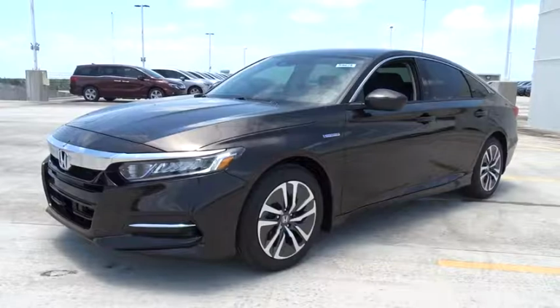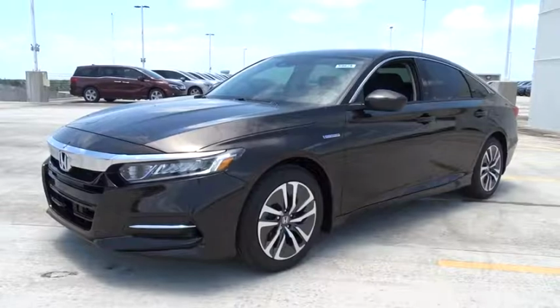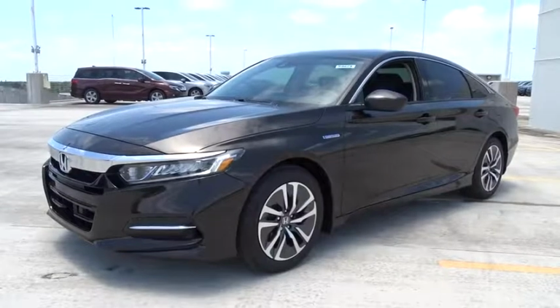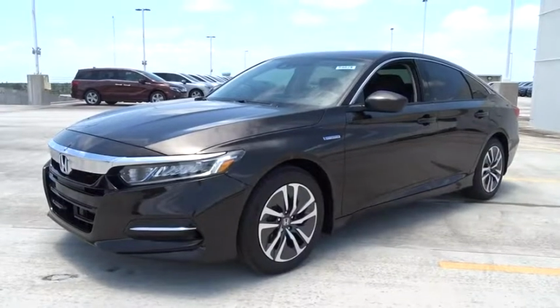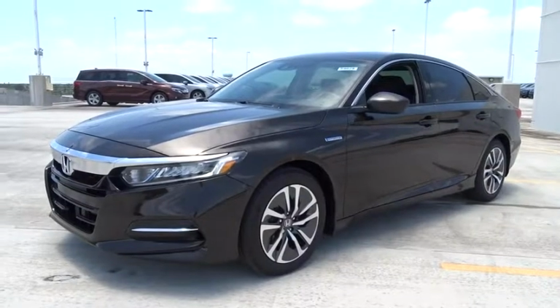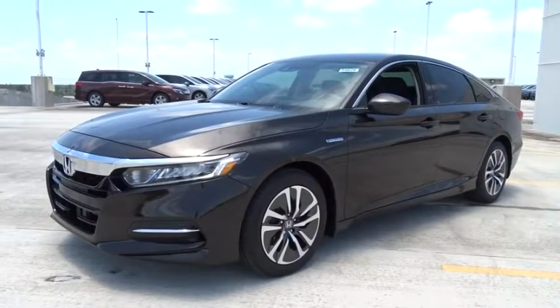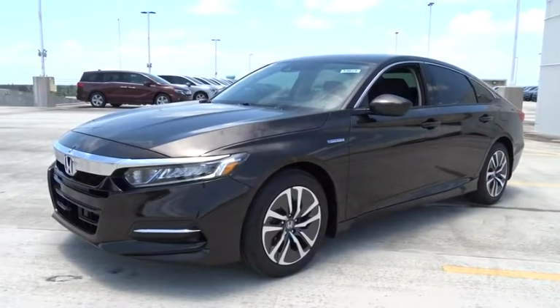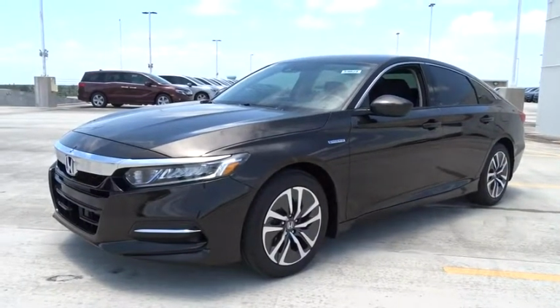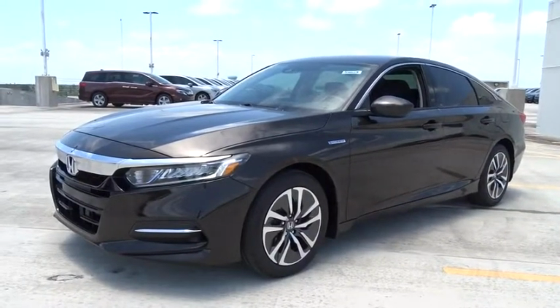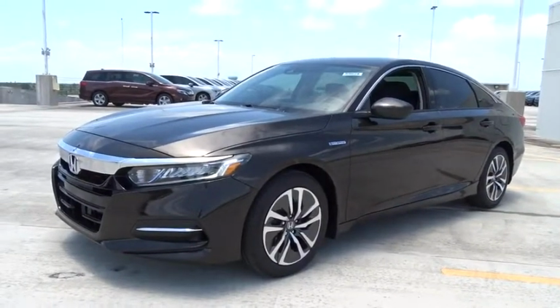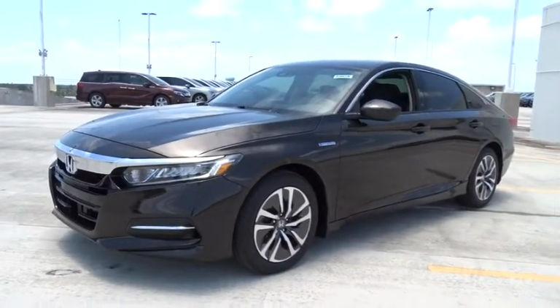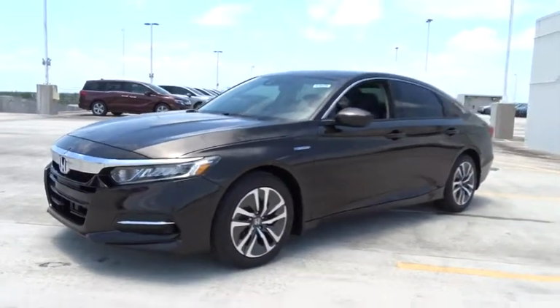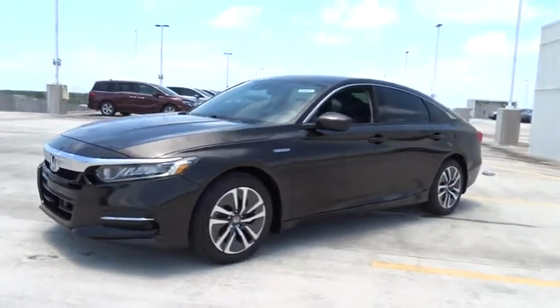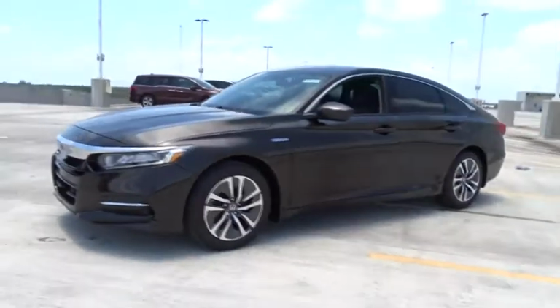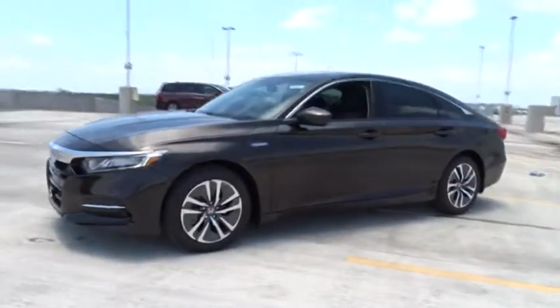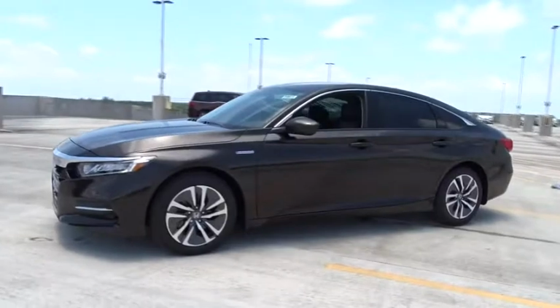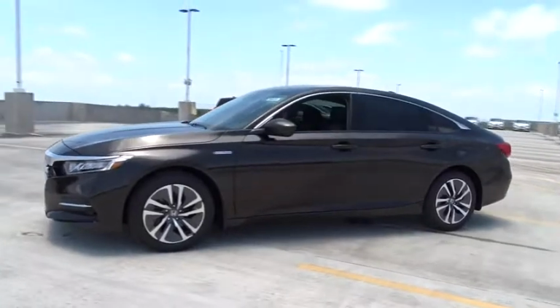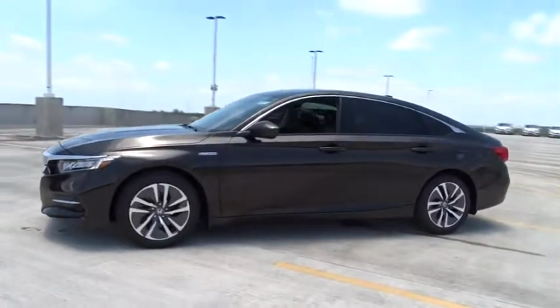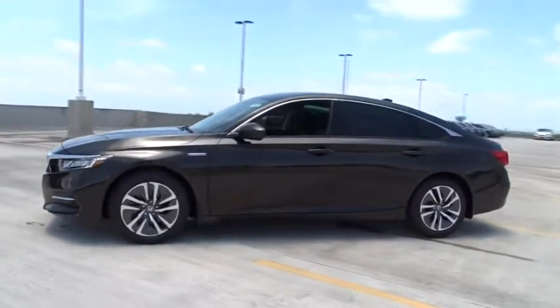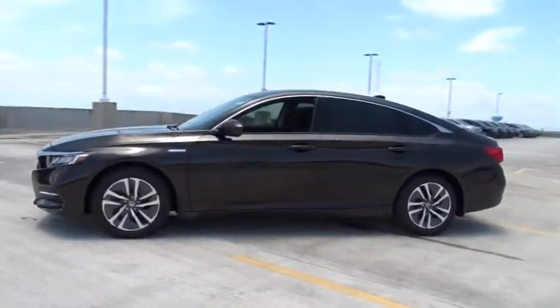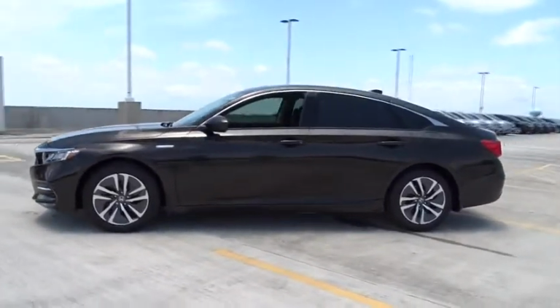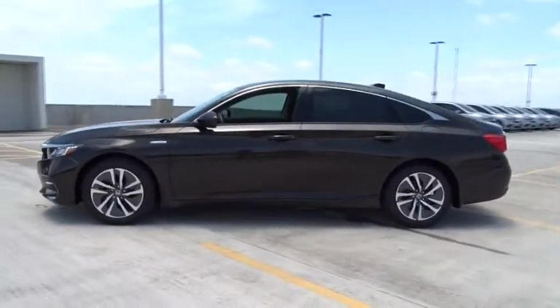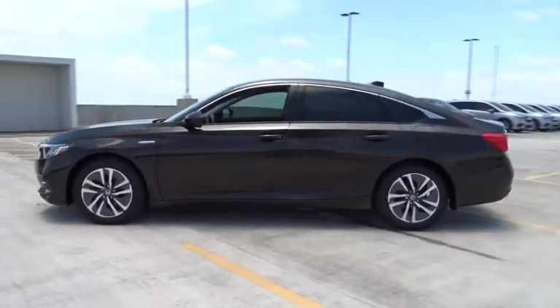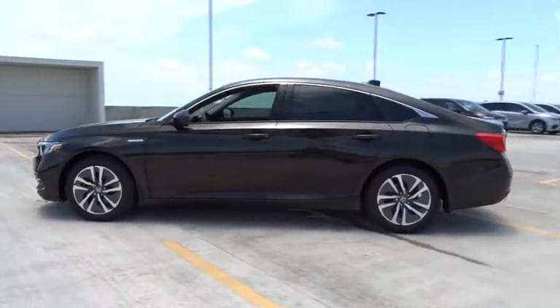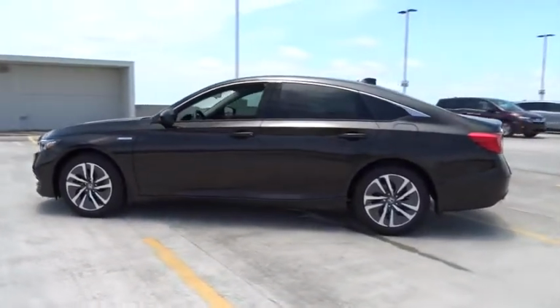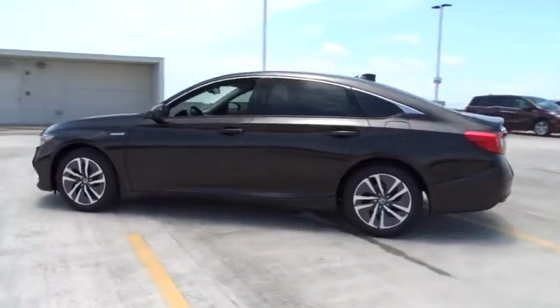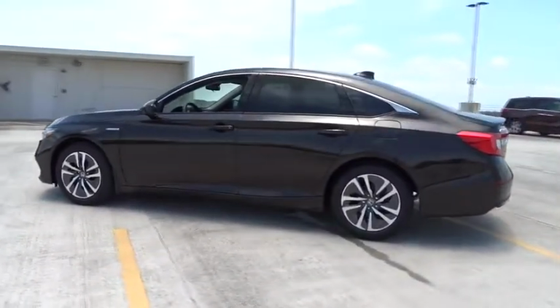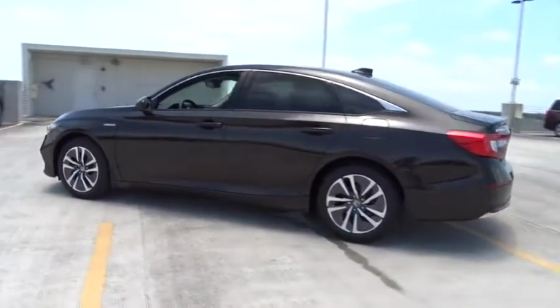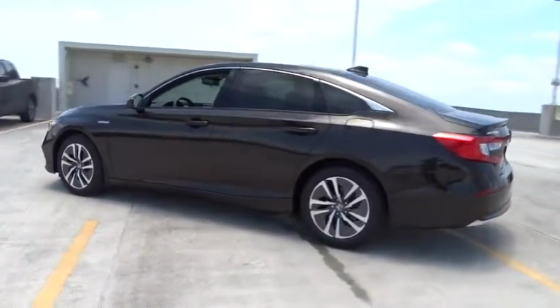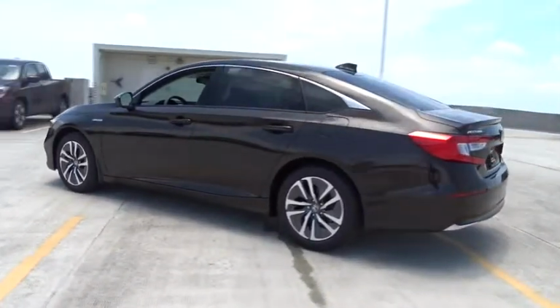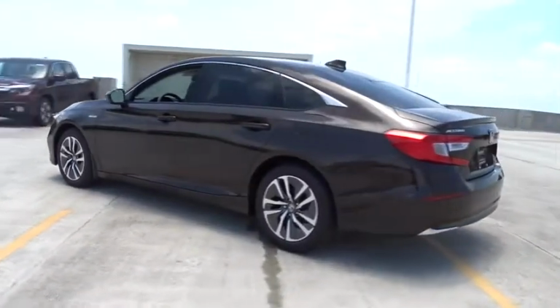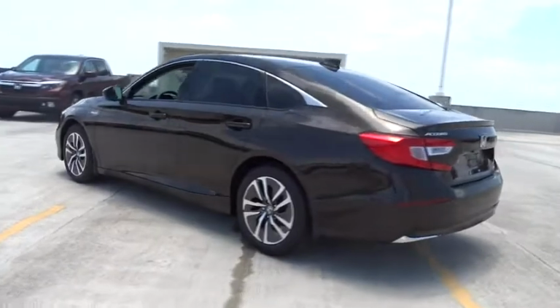2018 Honda Accord Hybrid. Honda Accord Hybrid is a thrusty mid-range punch. About 600 miles on a tank full, comfy space for five, a hushed voice.